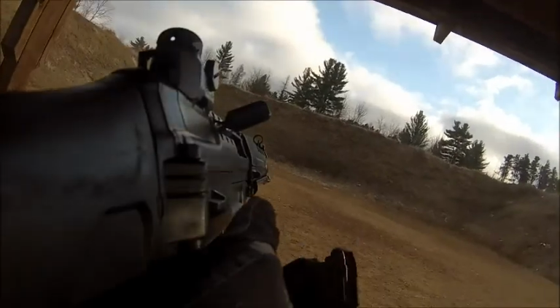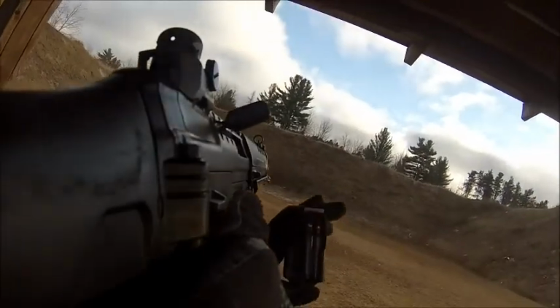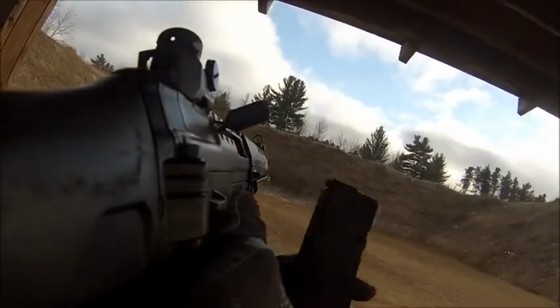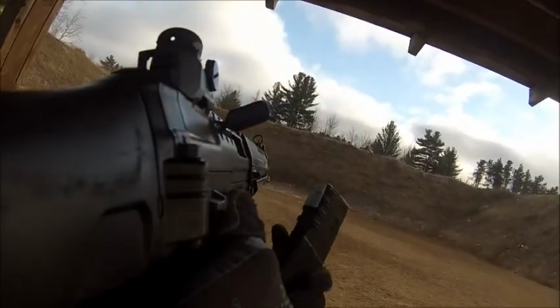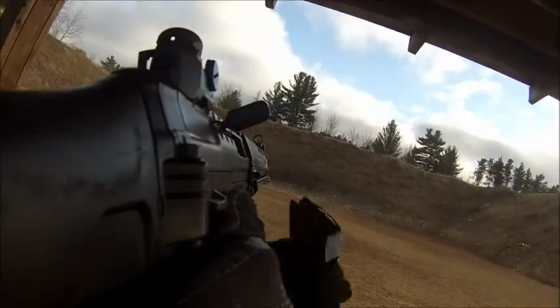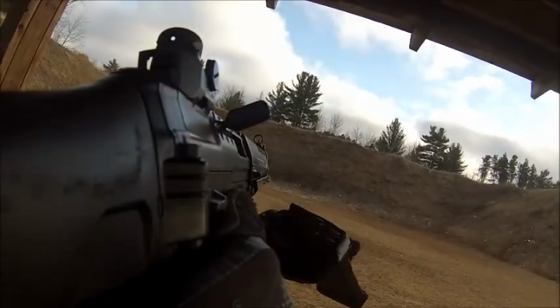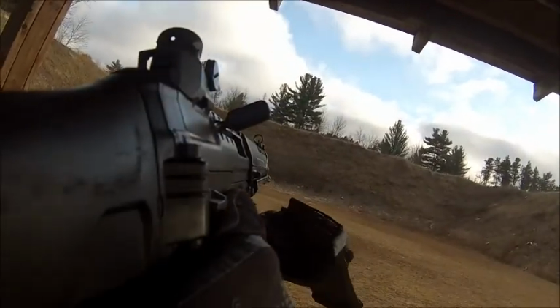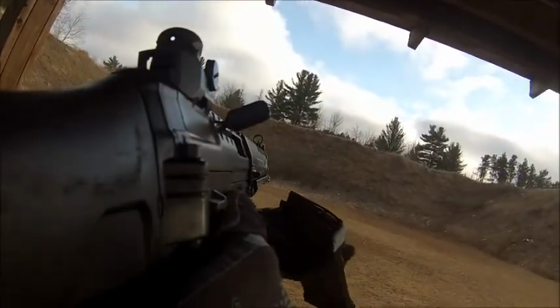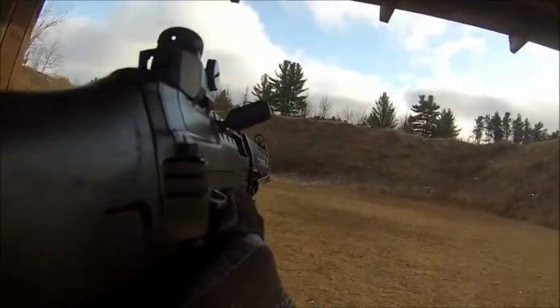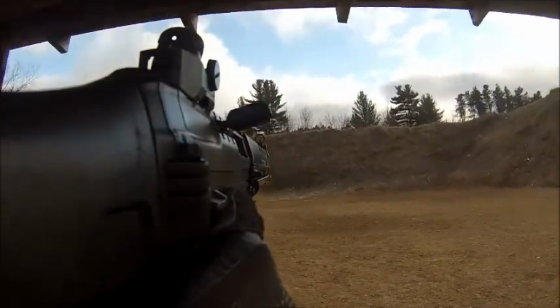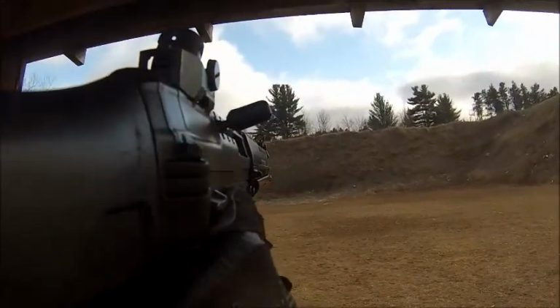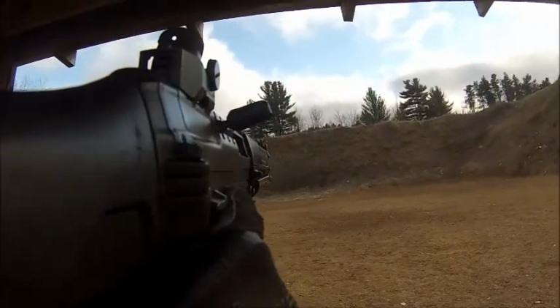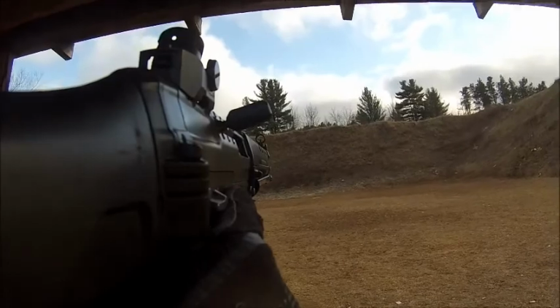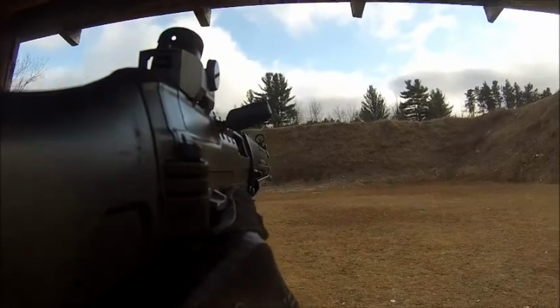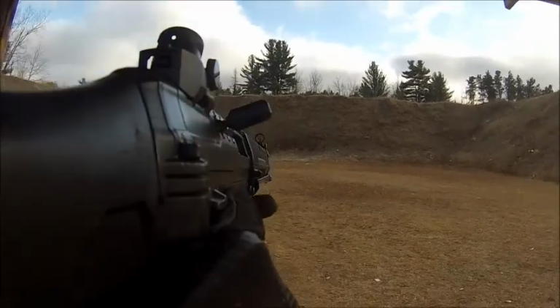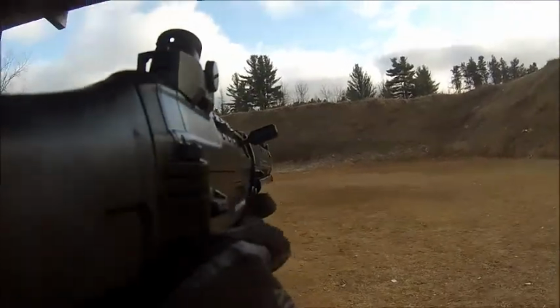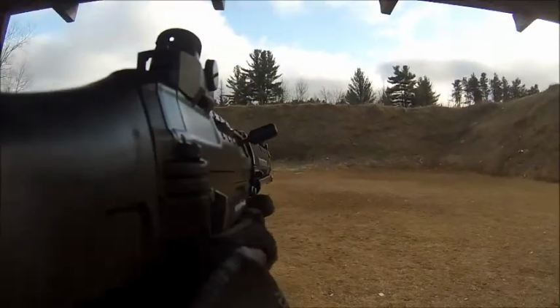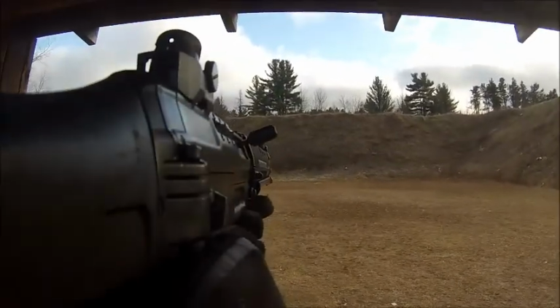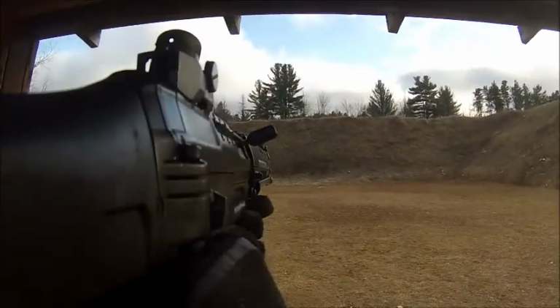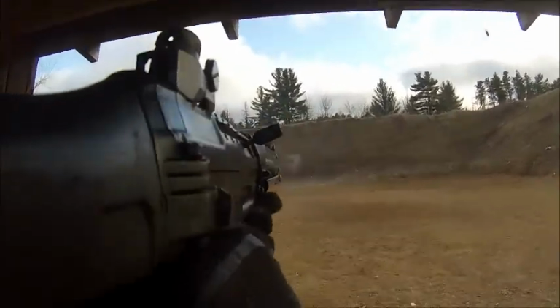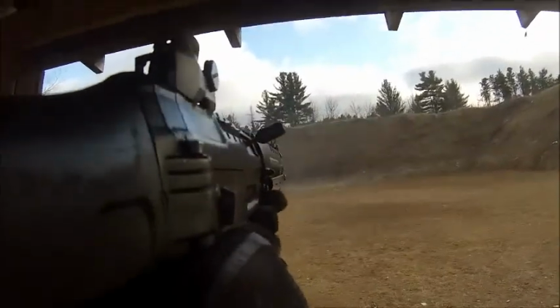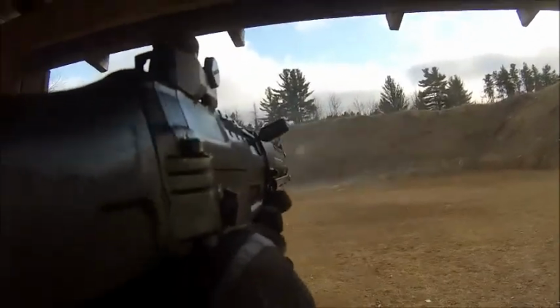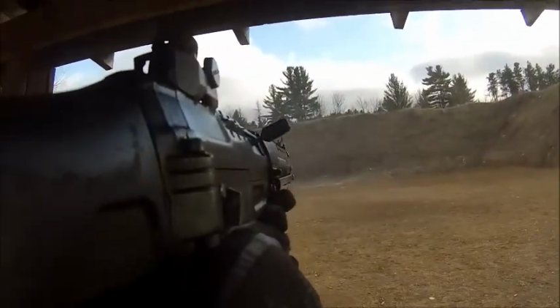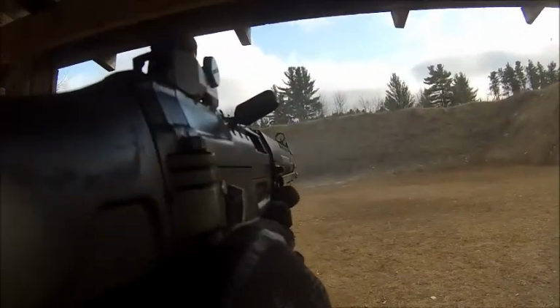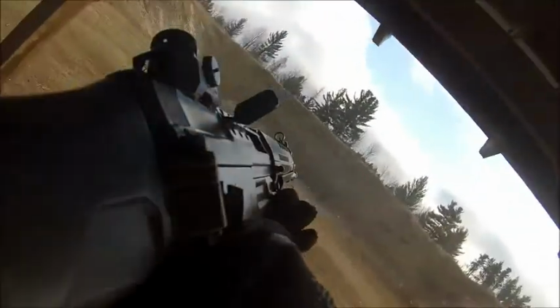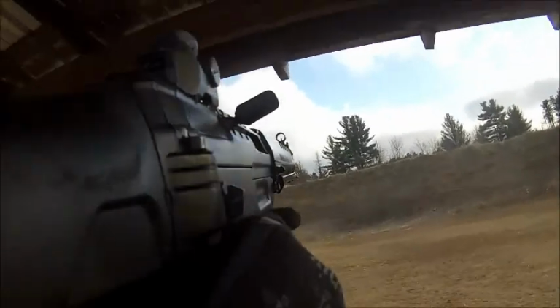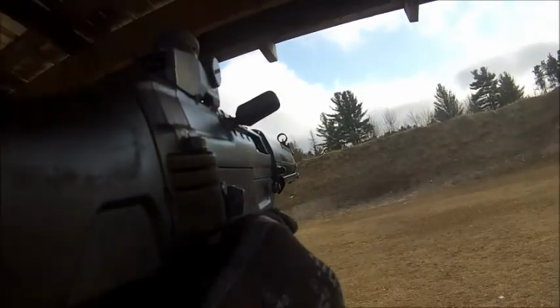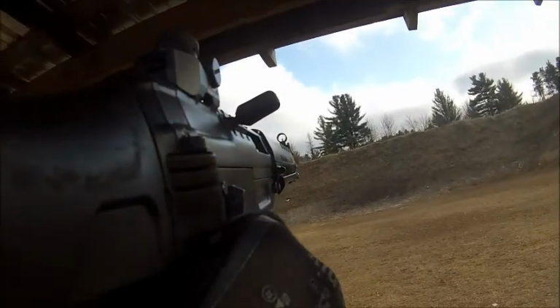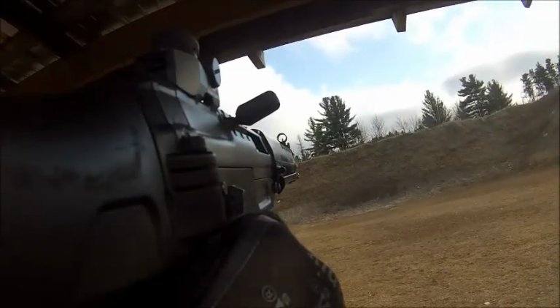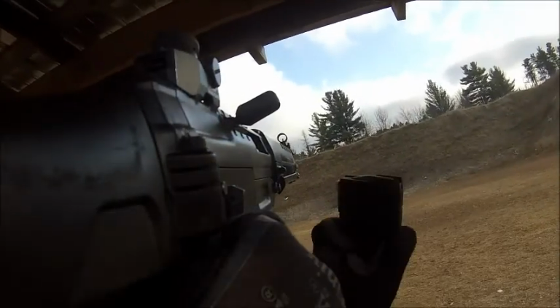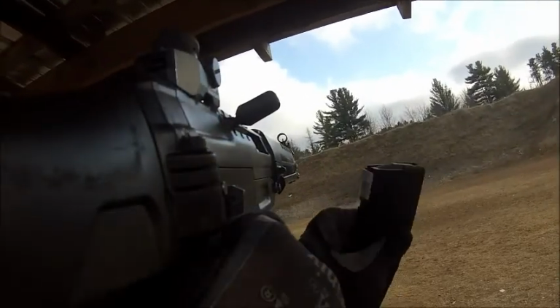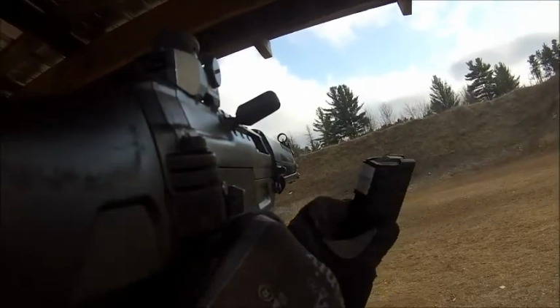Continuing testing. Same magazine. Hornady steel match ammo. Functioning all just fine.